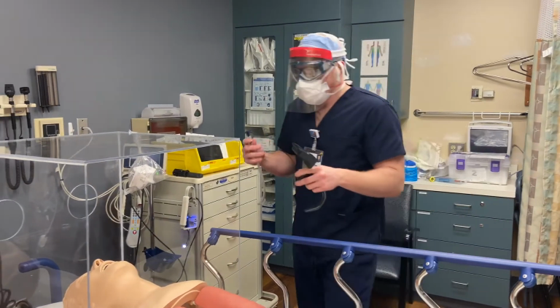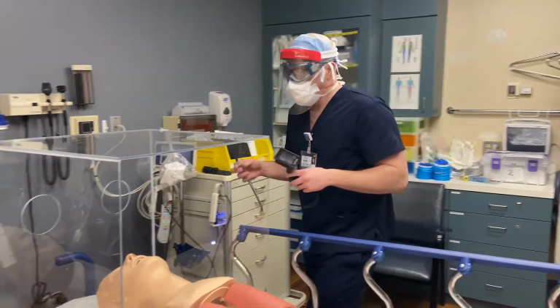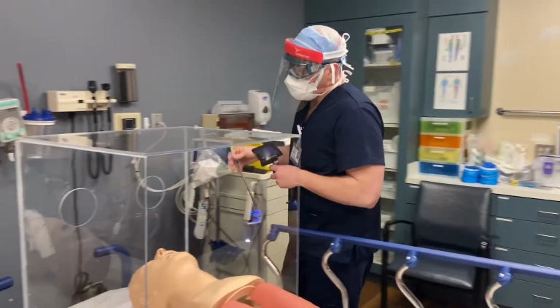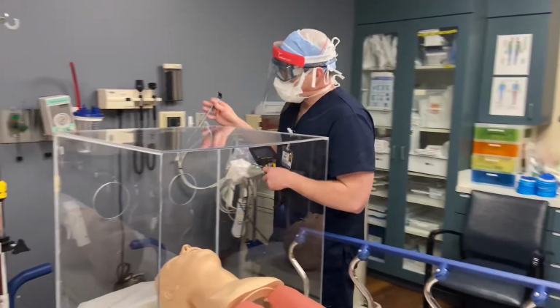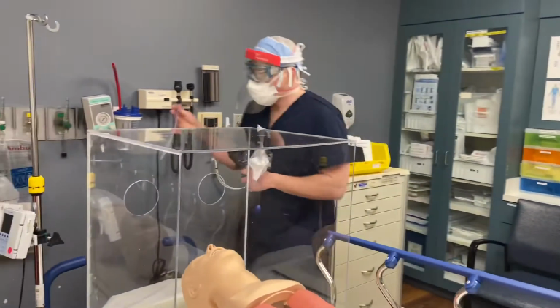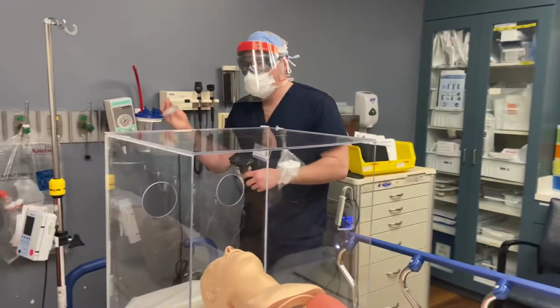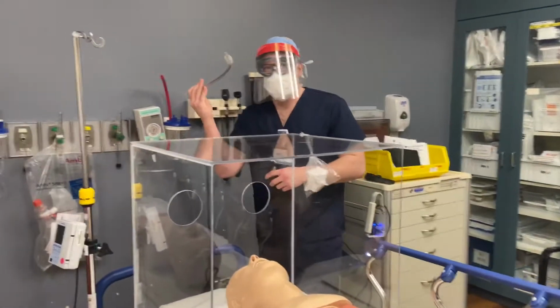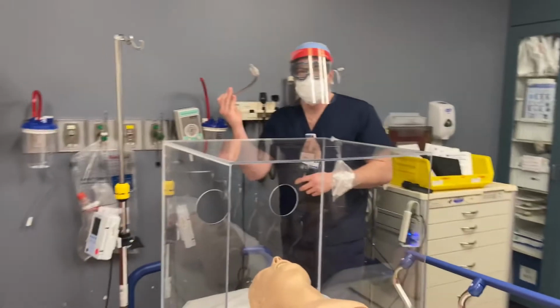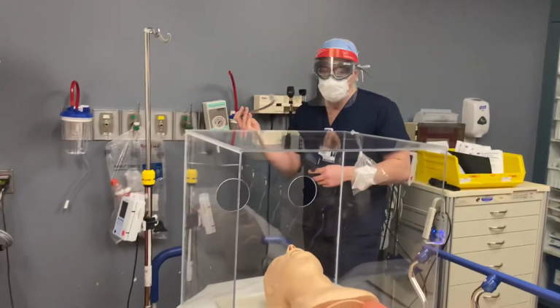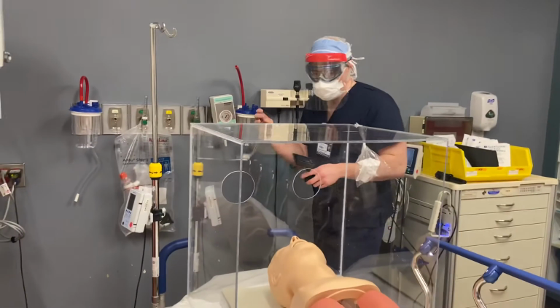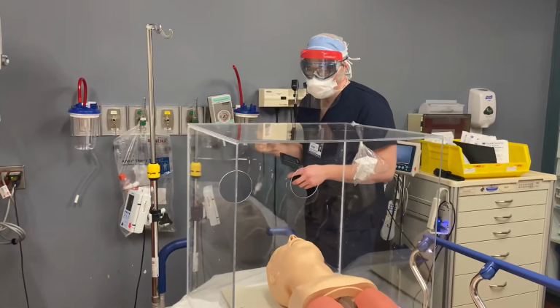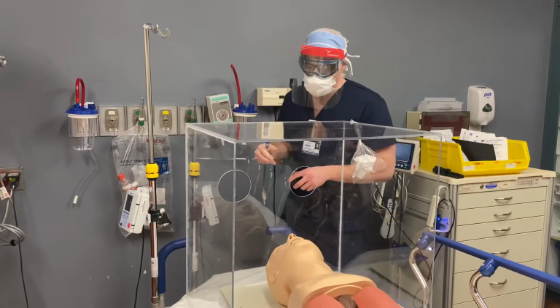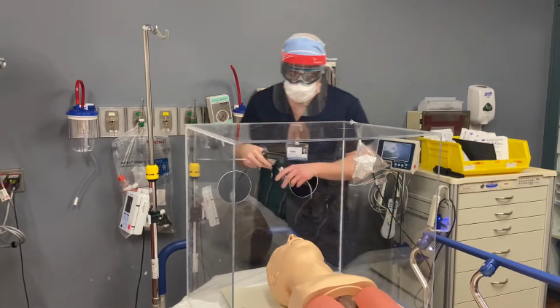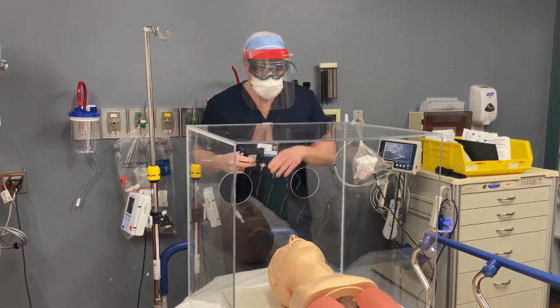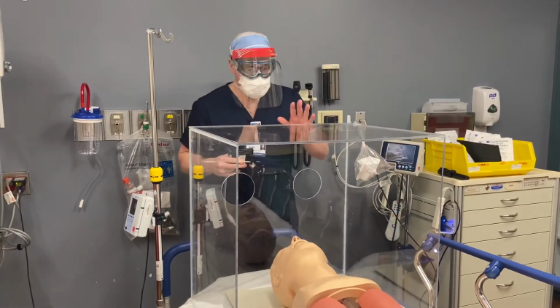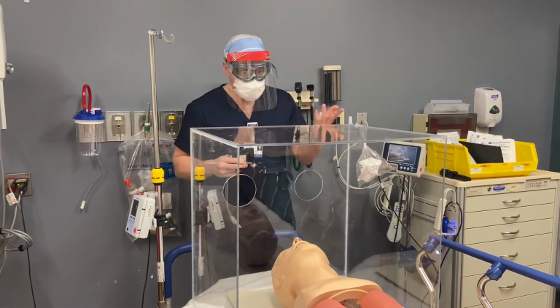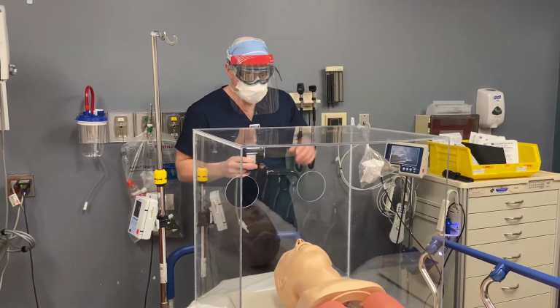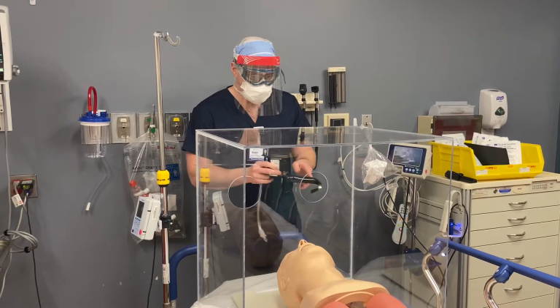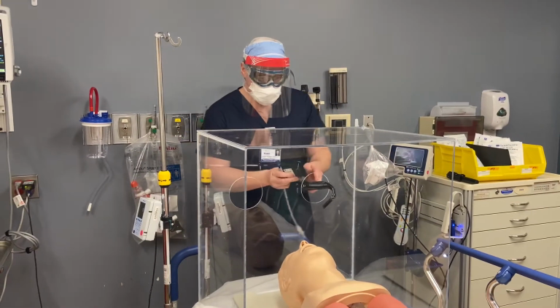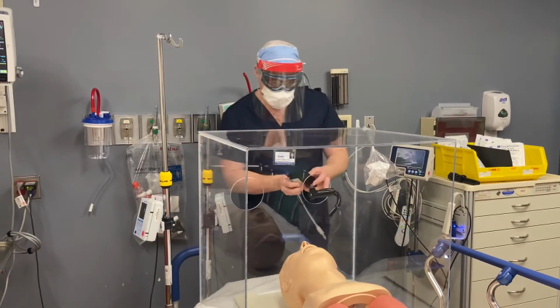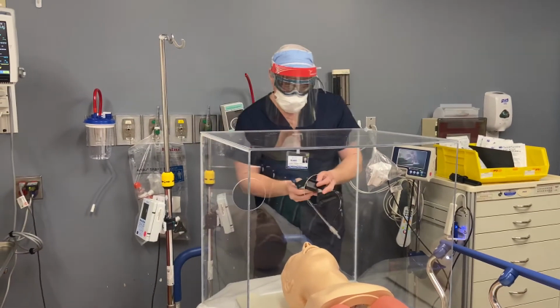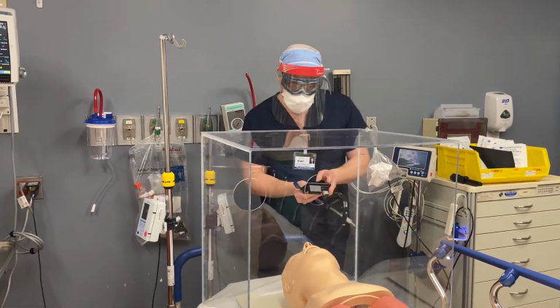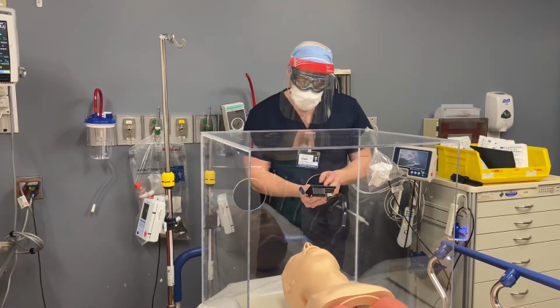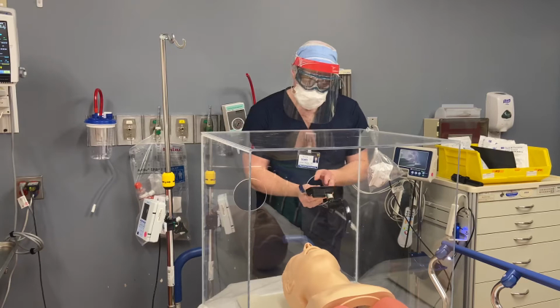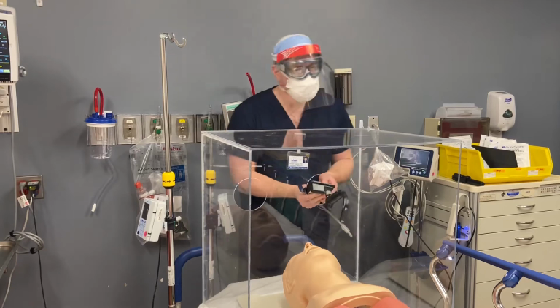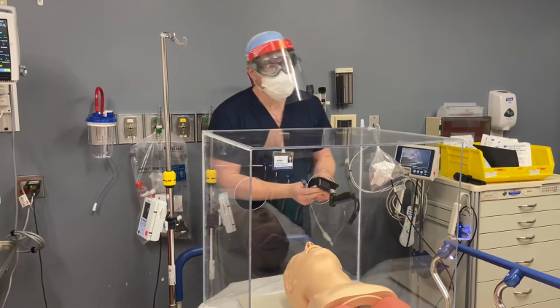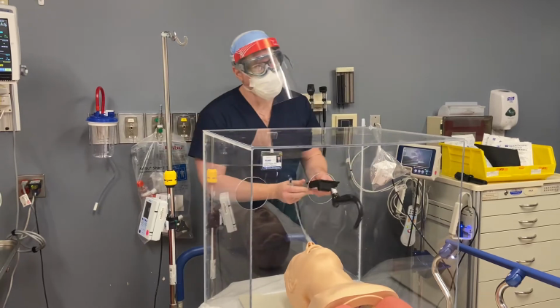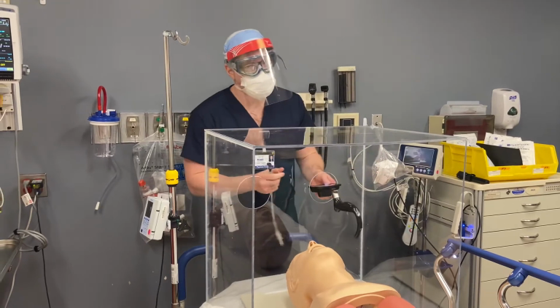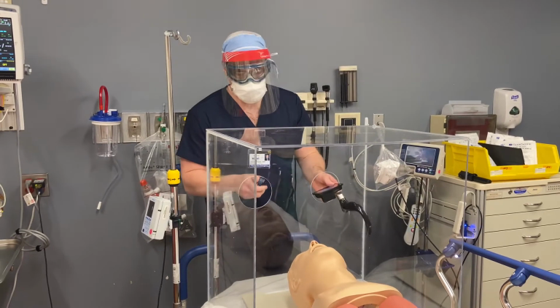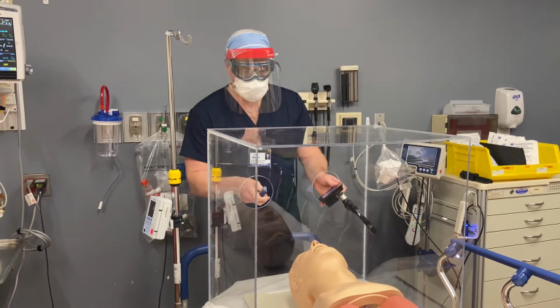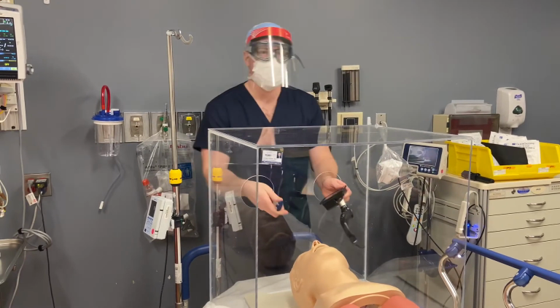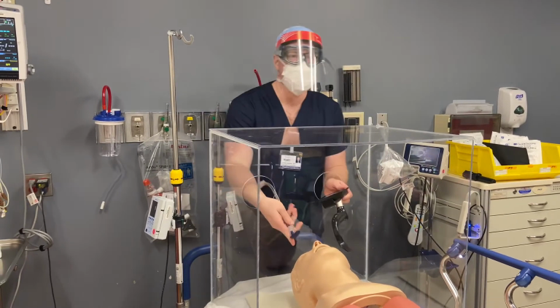So you have your rigid stylet, which is kind of a key to this. I've got my box here, my sim dummy, and there are only a handful of things that I really want to highlight.